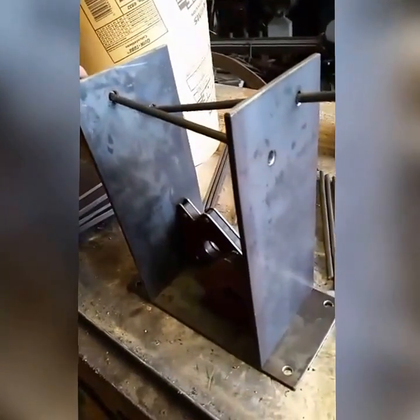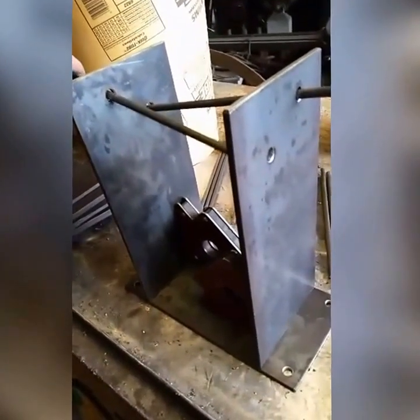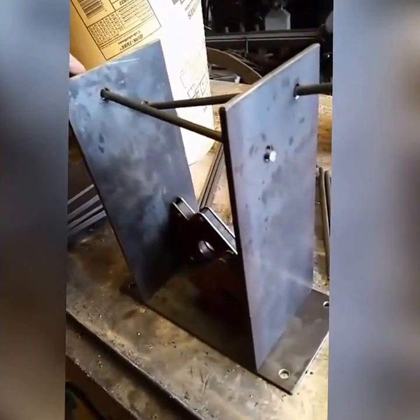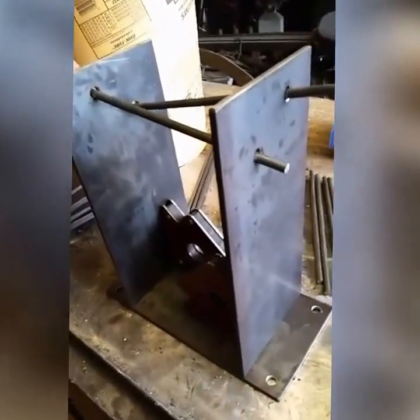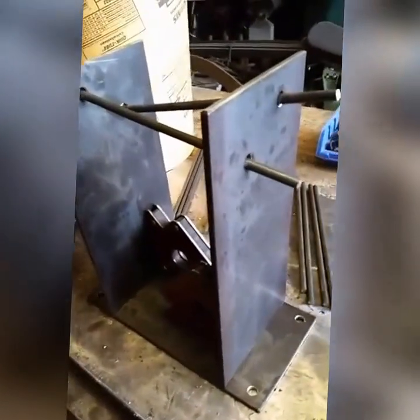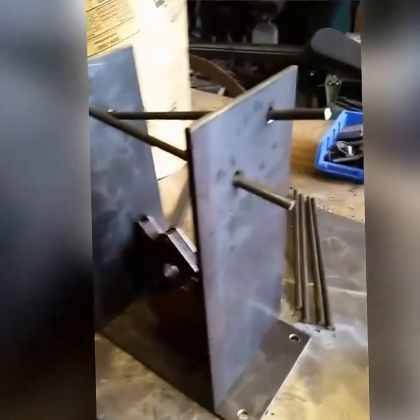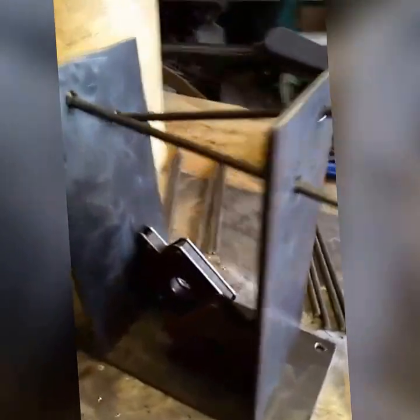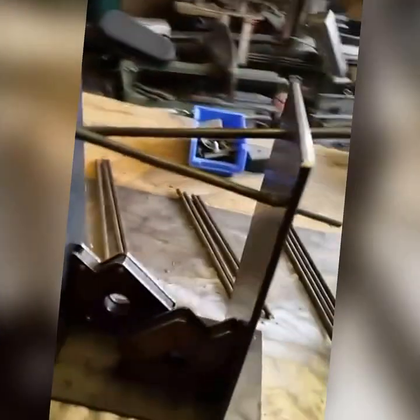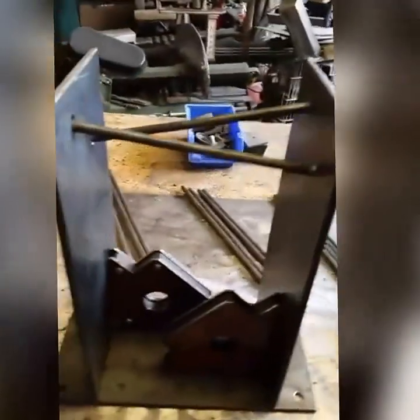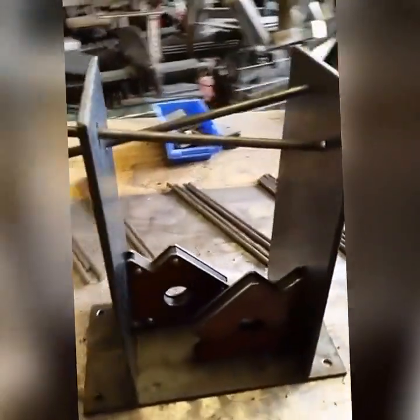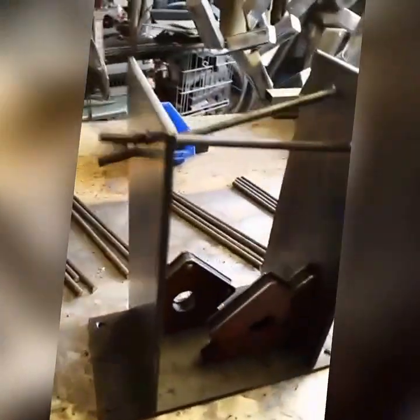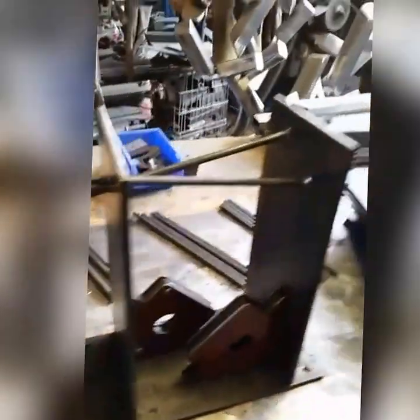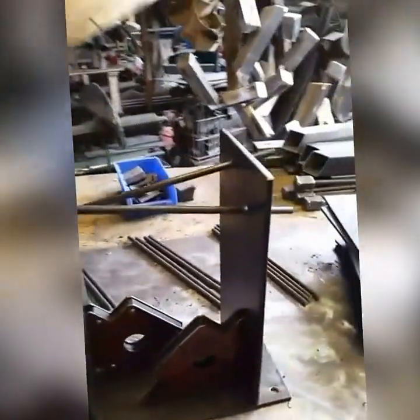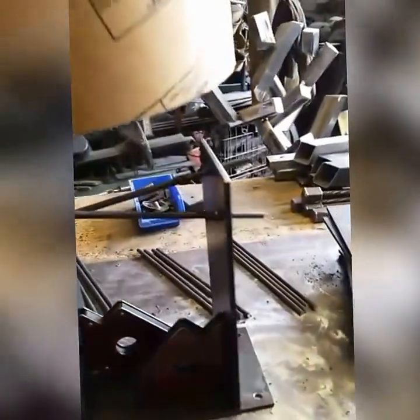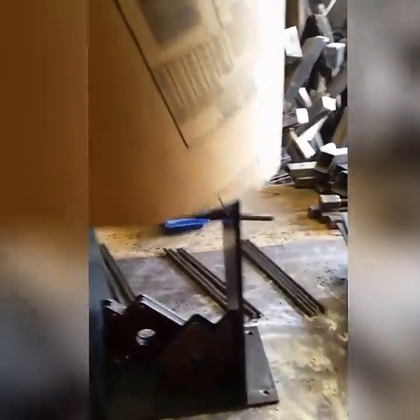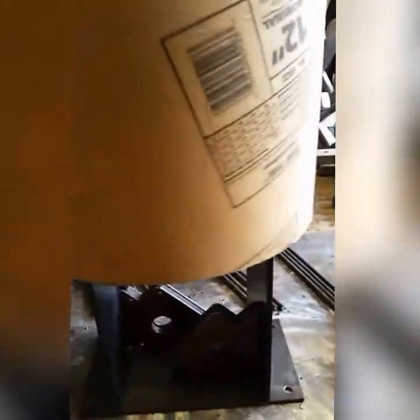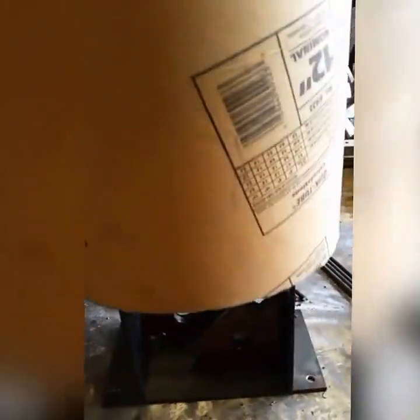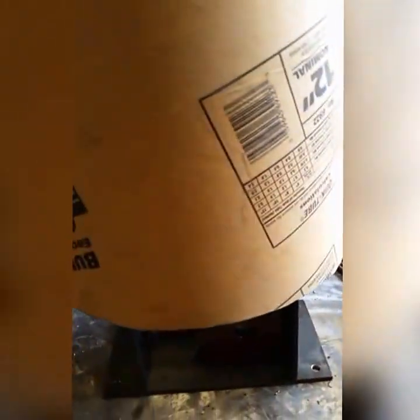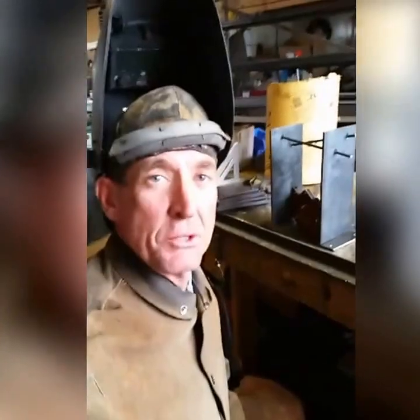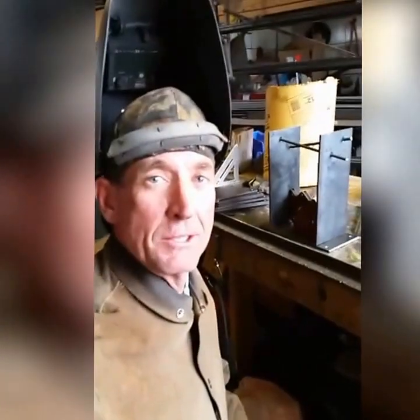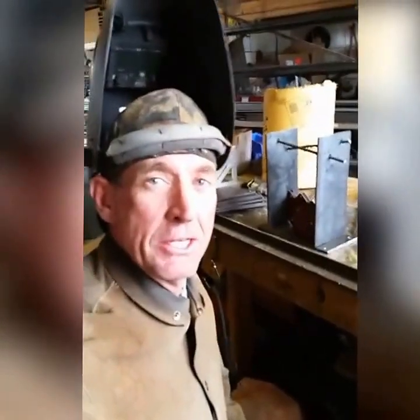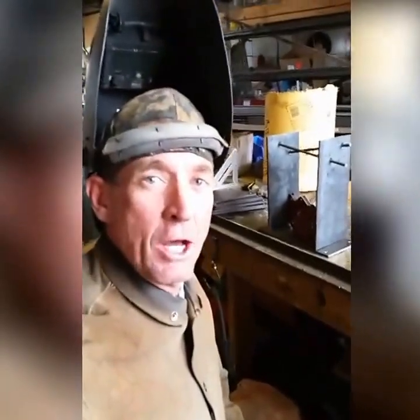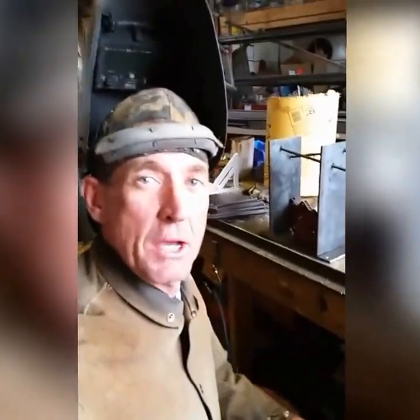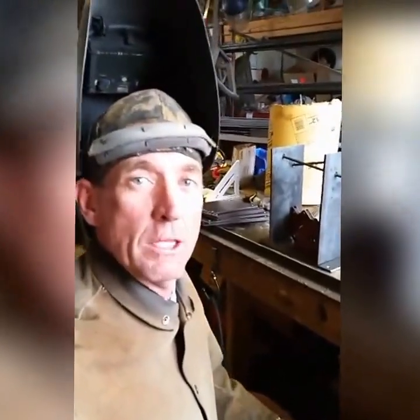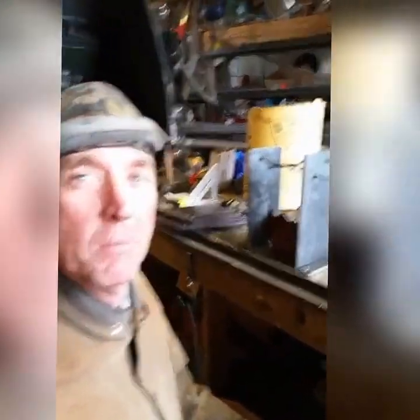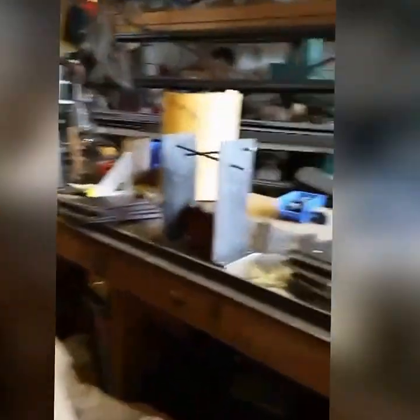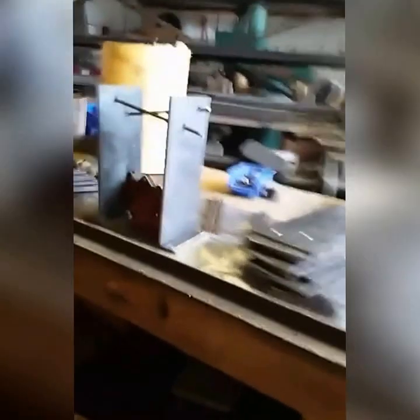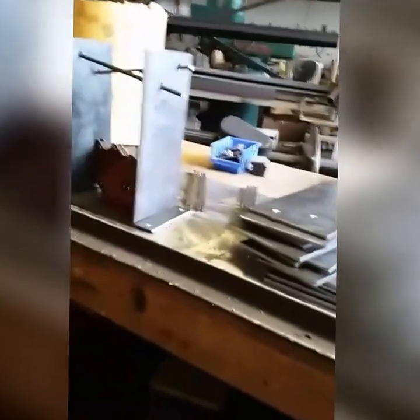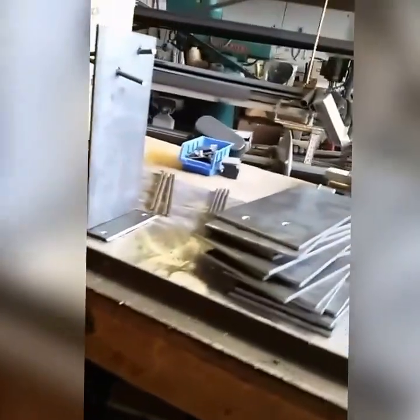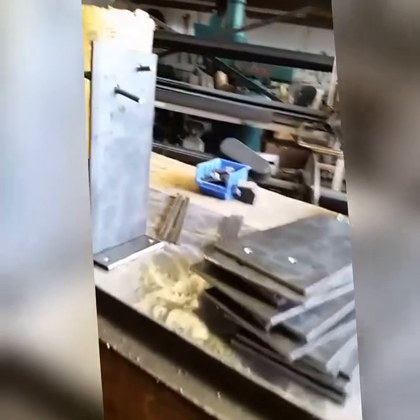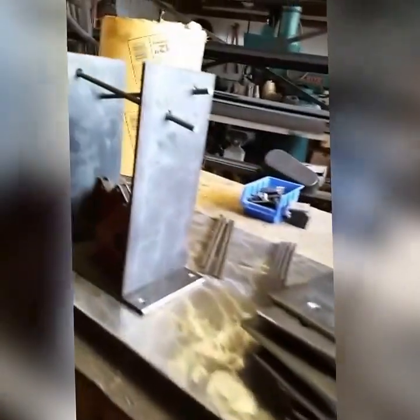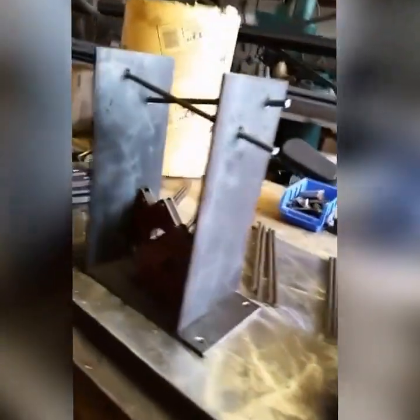Now you get an idea of what's going on here. These will be down in the caissons on the bottom of those logs, poured into concrete. No matter — sitting here and getting all this stuff welded up, let's get to work.